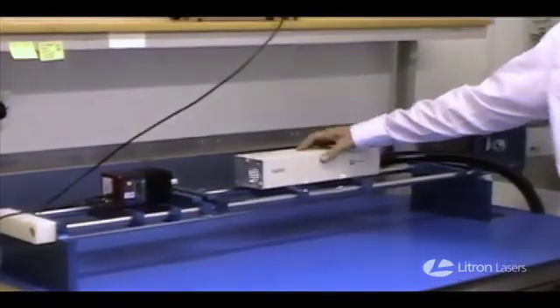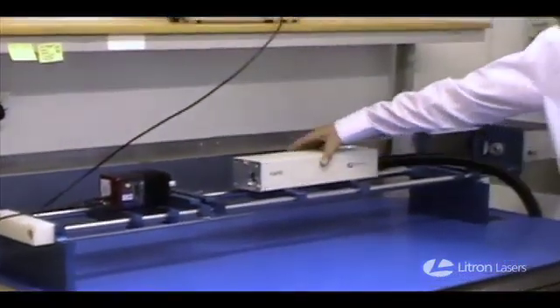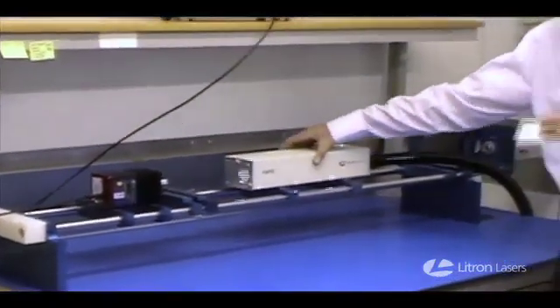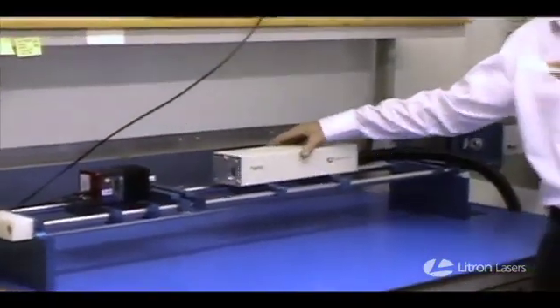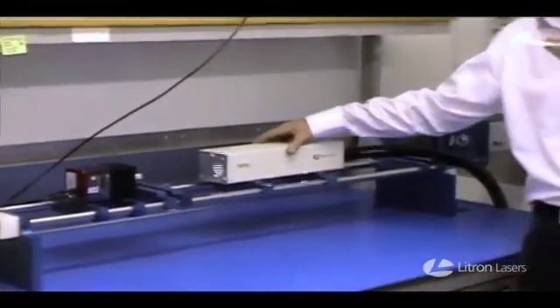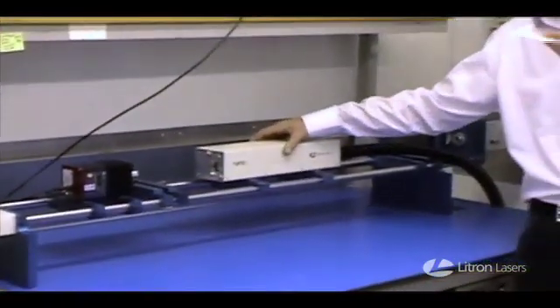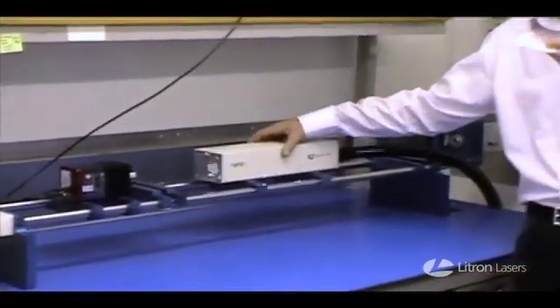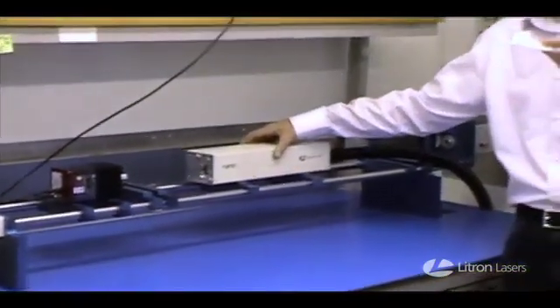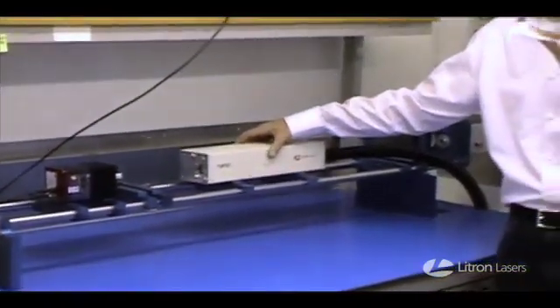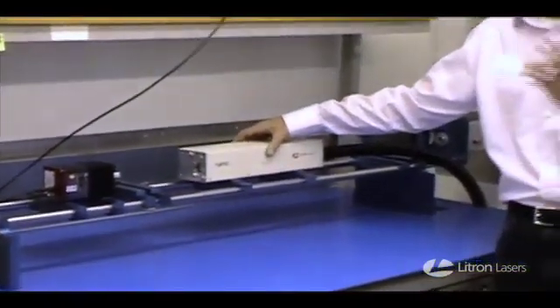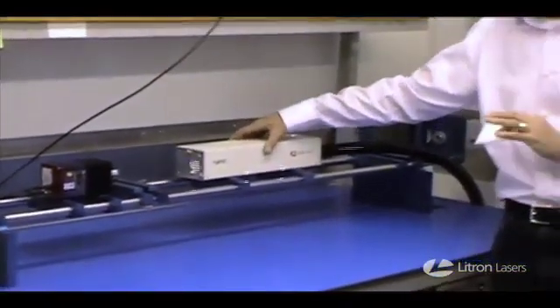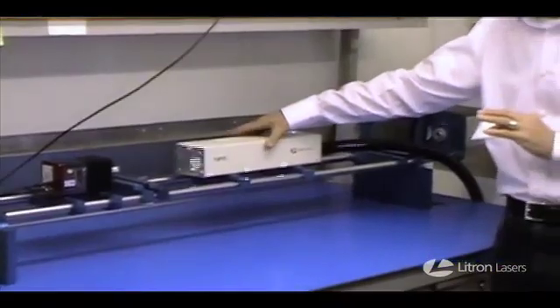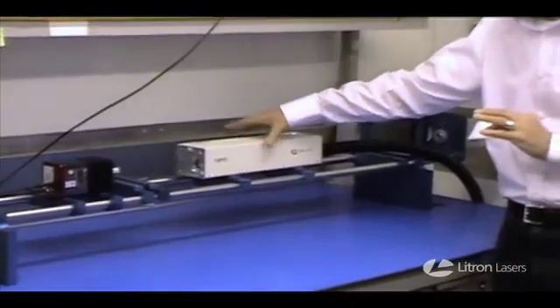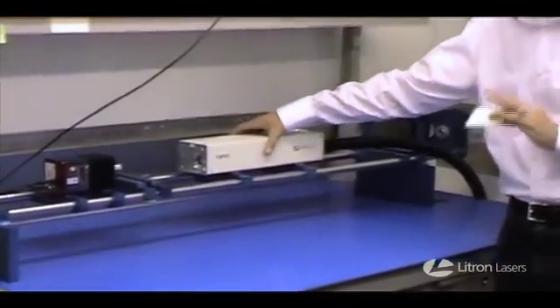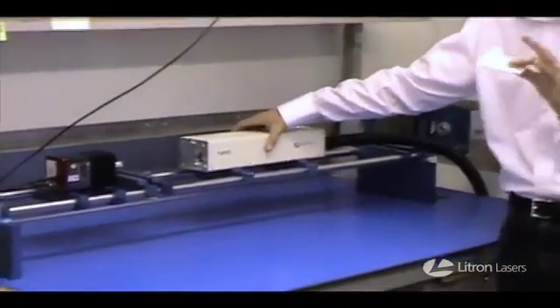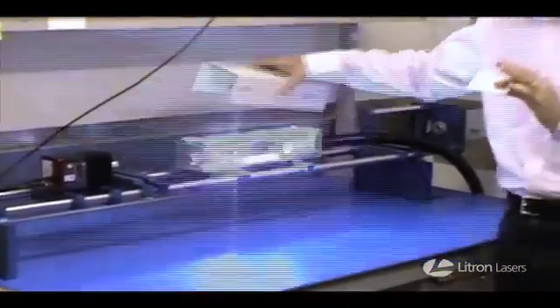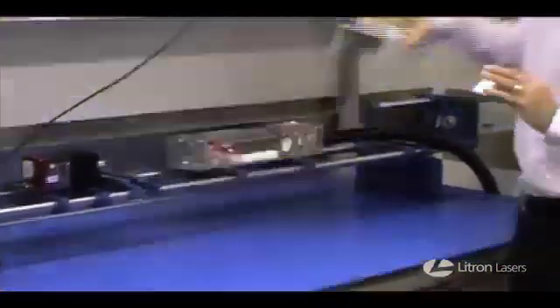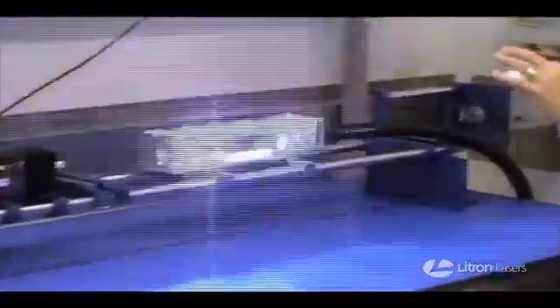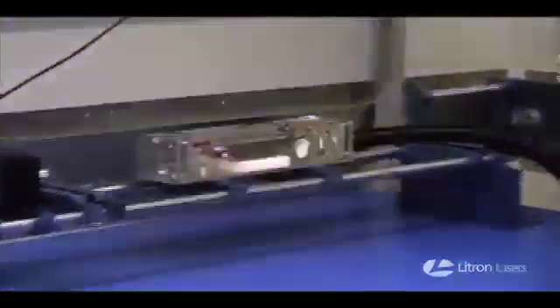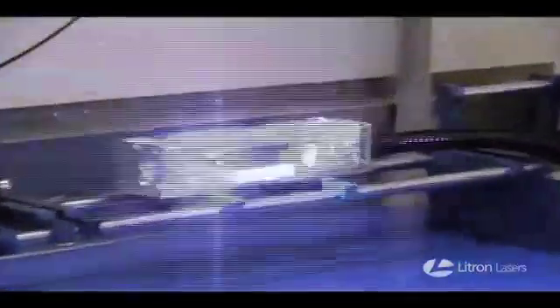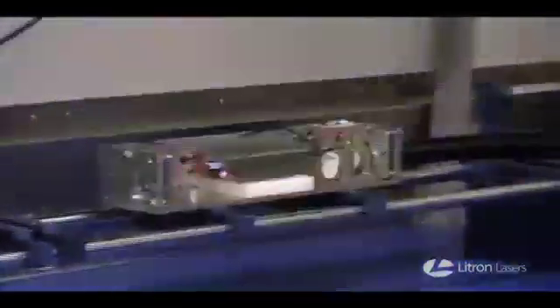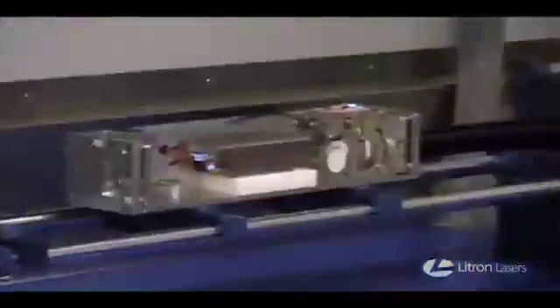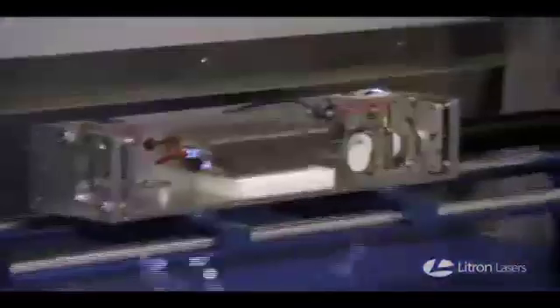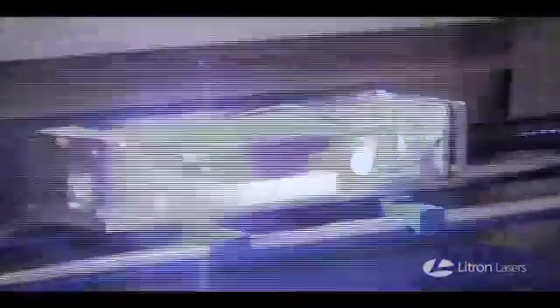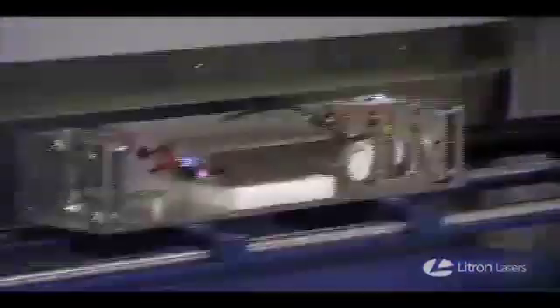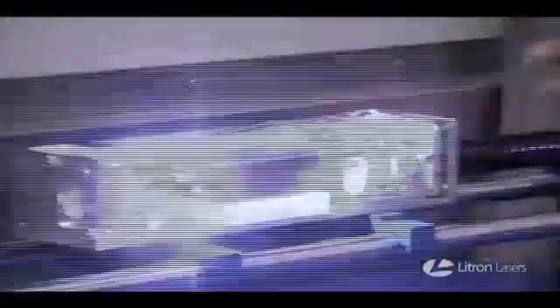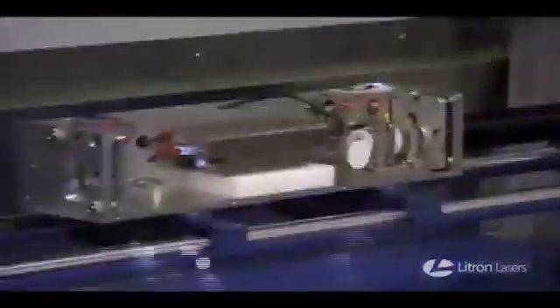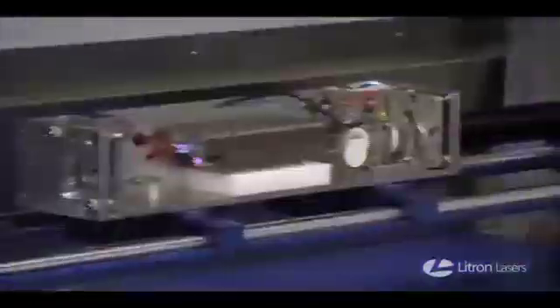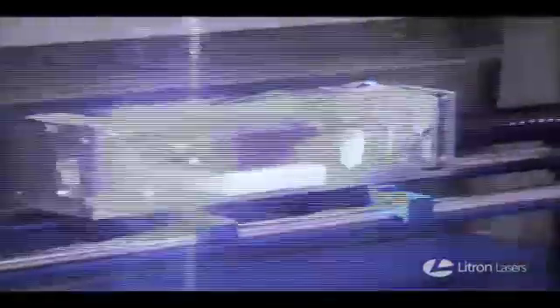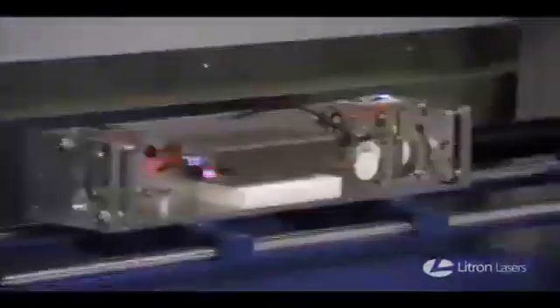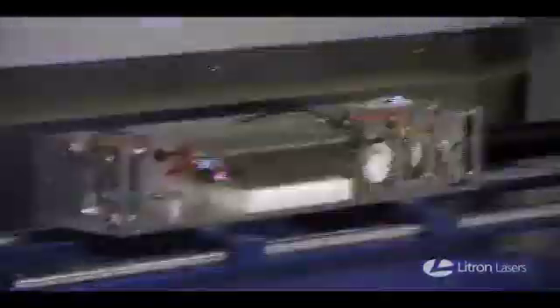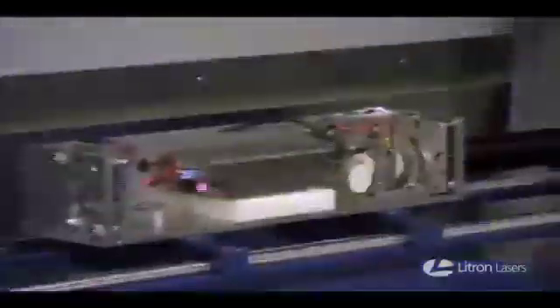Just to show you there's no trickery to this — this is a live demonstration. I'm going to cut these tops off; no smoke and mirrors. You can see exactly what the laser is doing and how it's made.